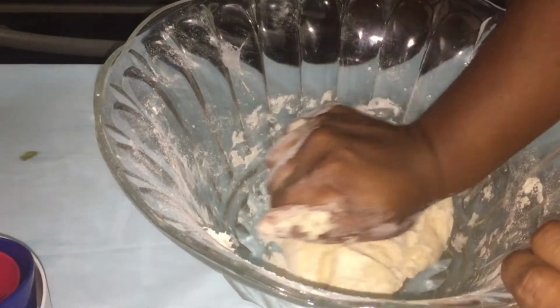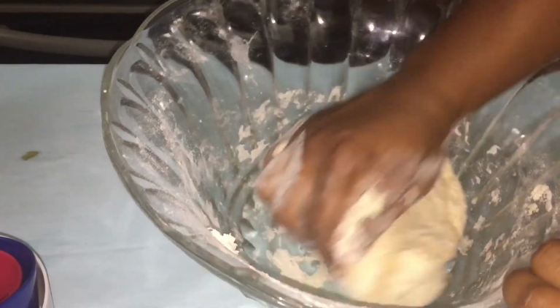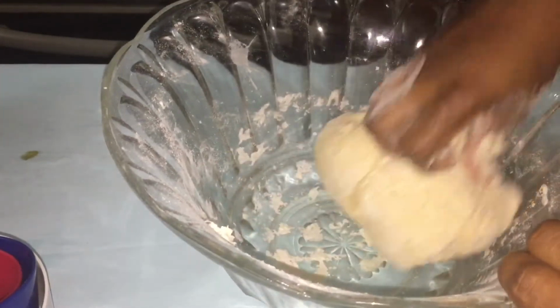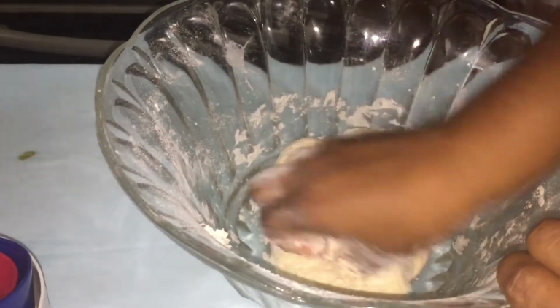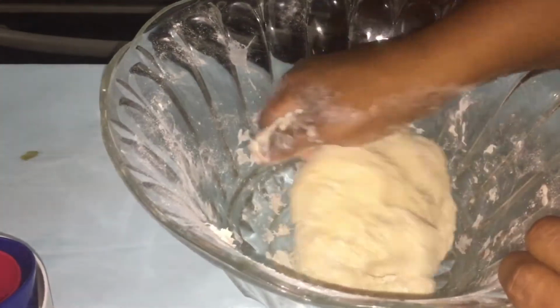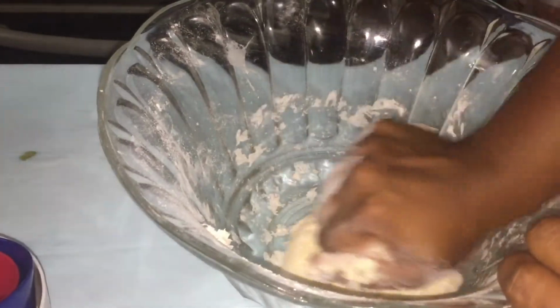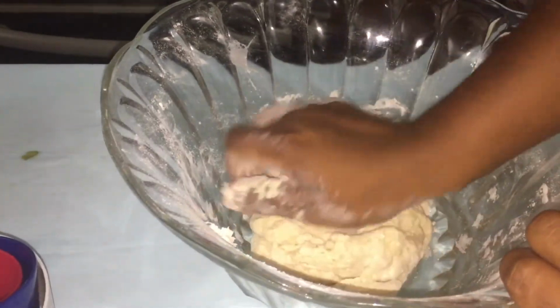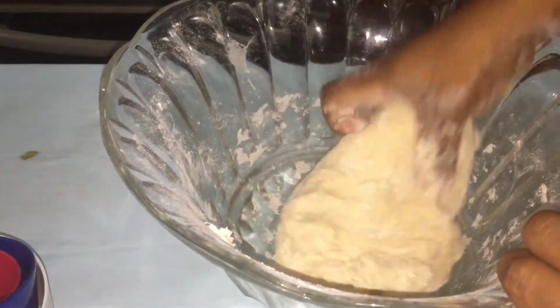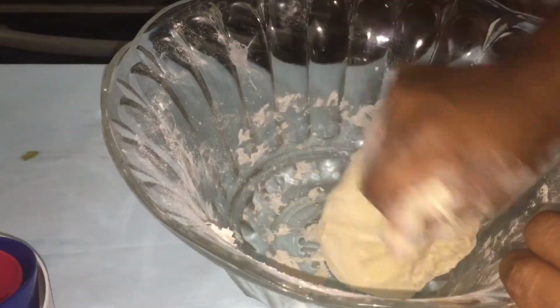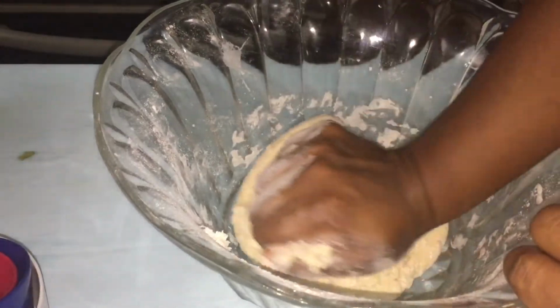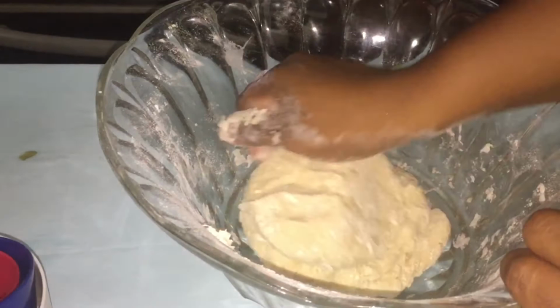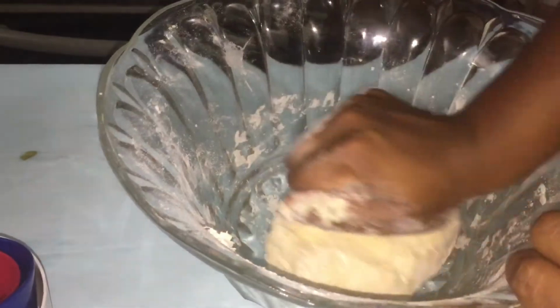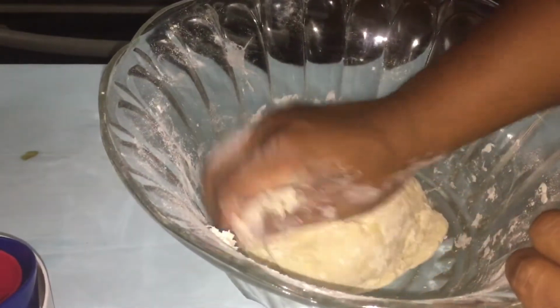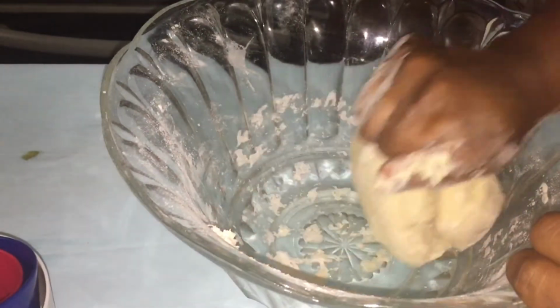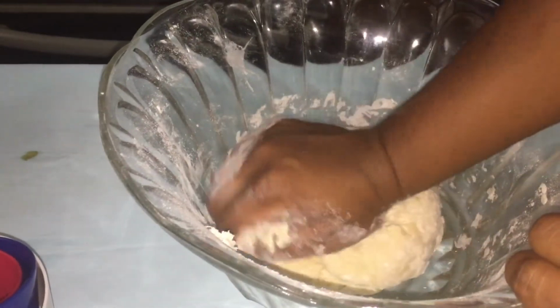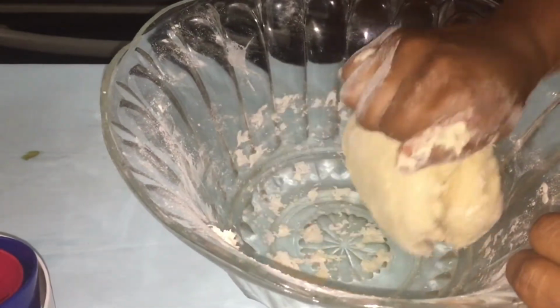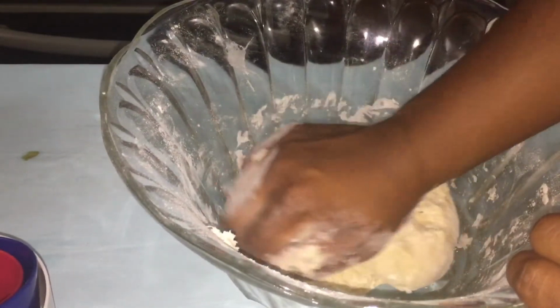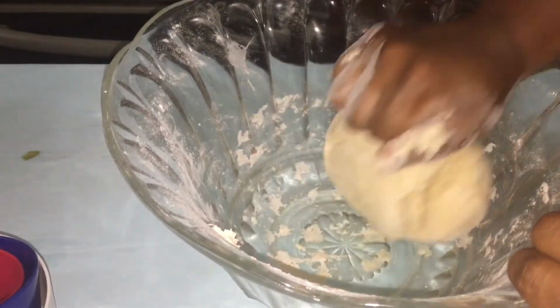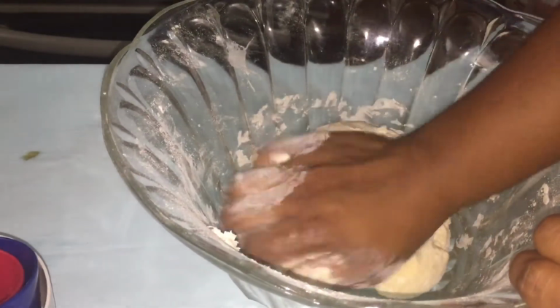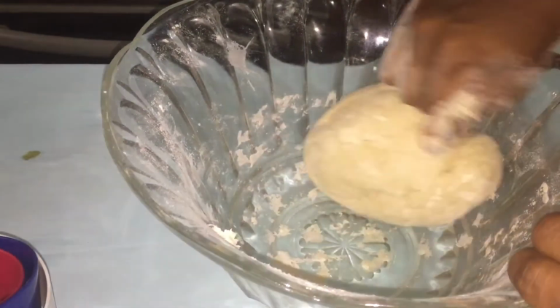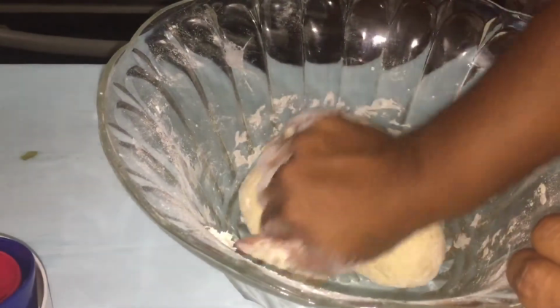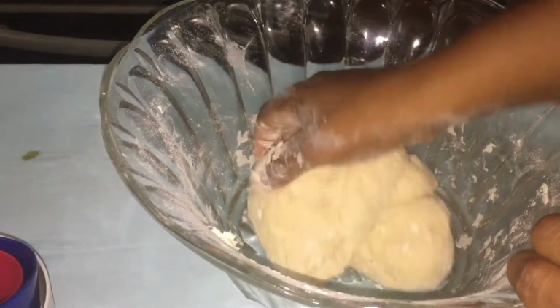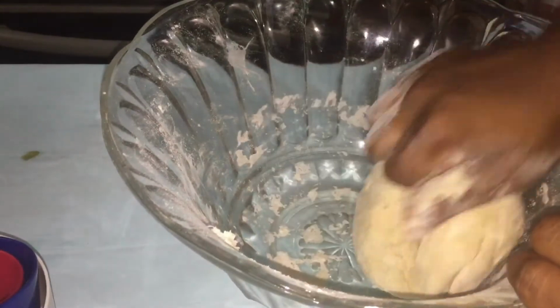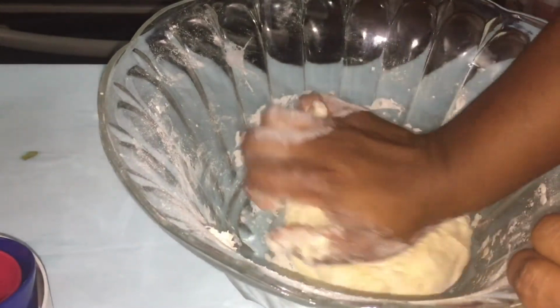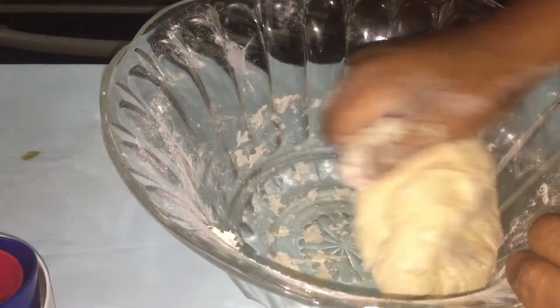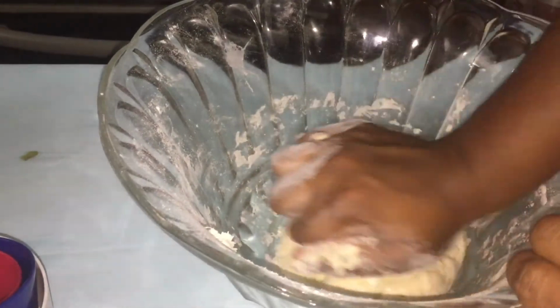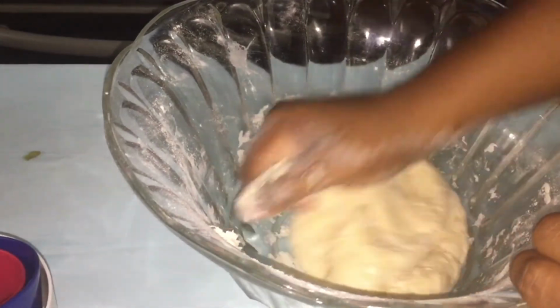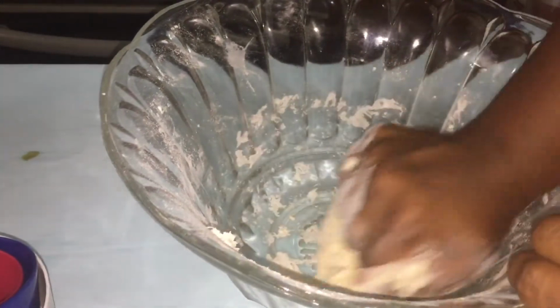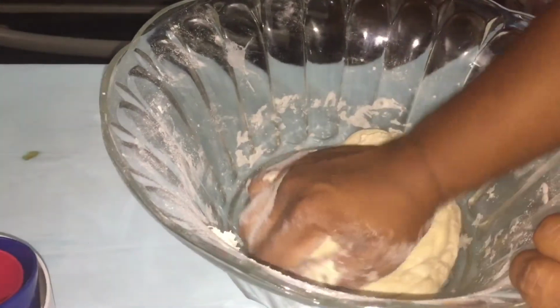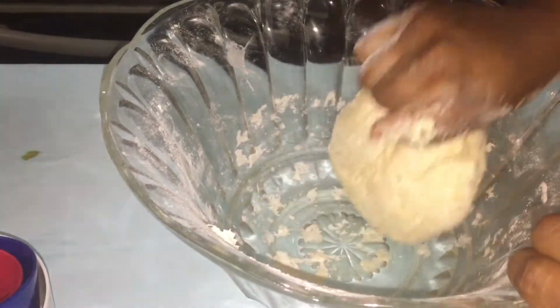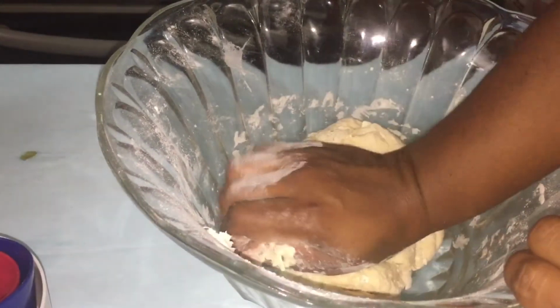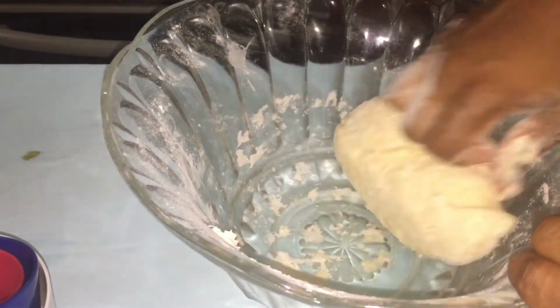This has been five minutes so far, so I'm gonna keep kneading it until it gets smooth. Please forgive my table — it's keeping noise and shaking. We'll be back in five more minutes.